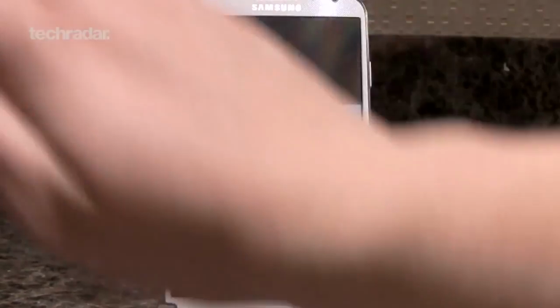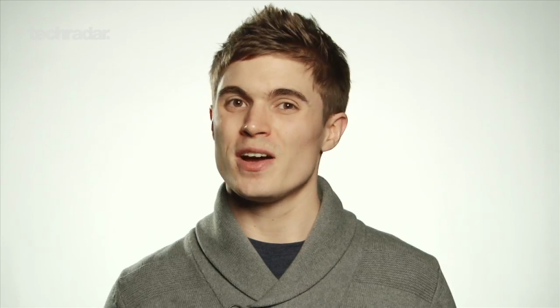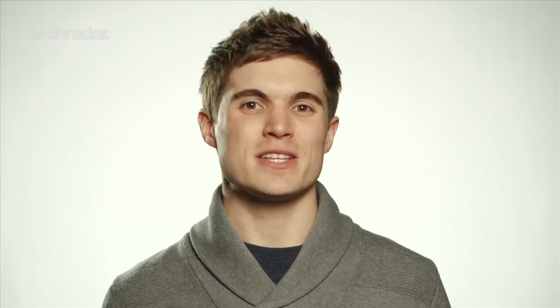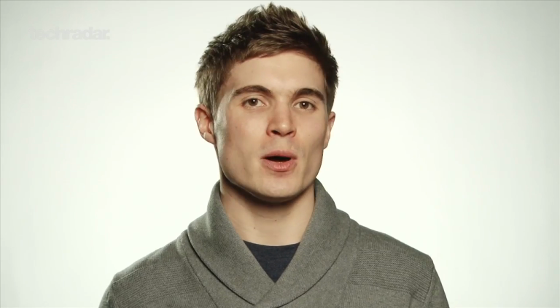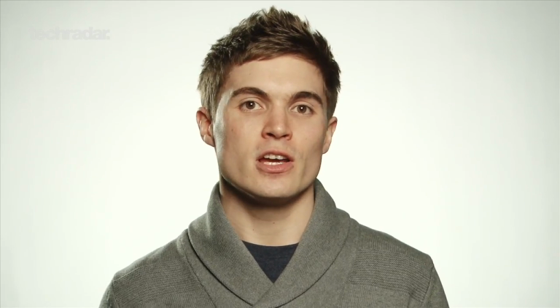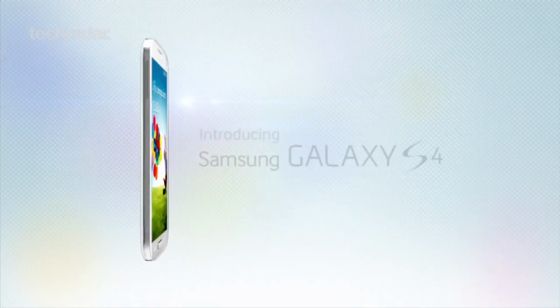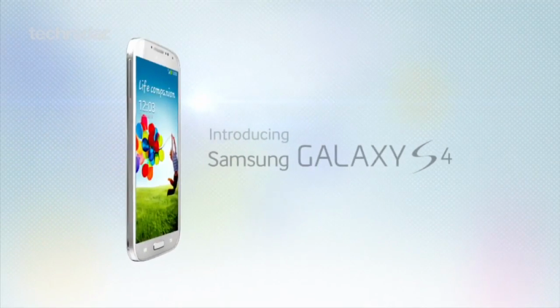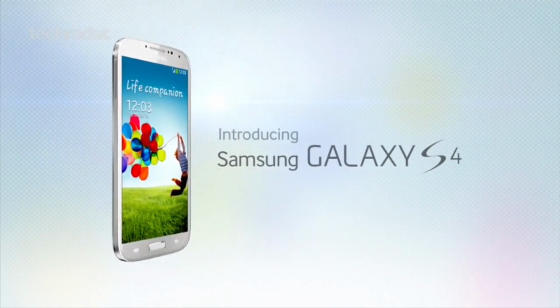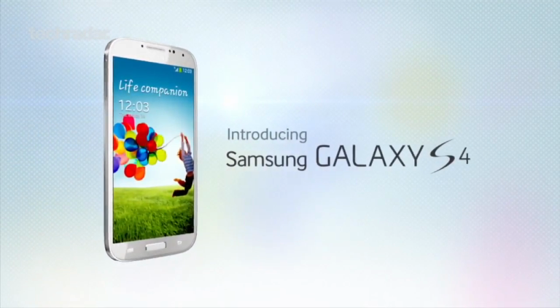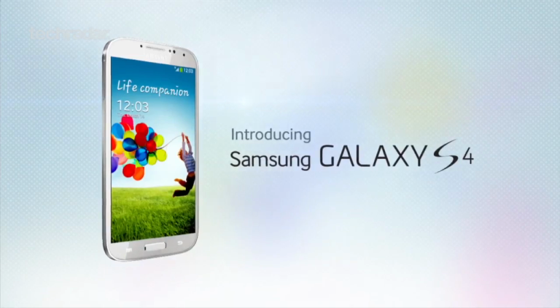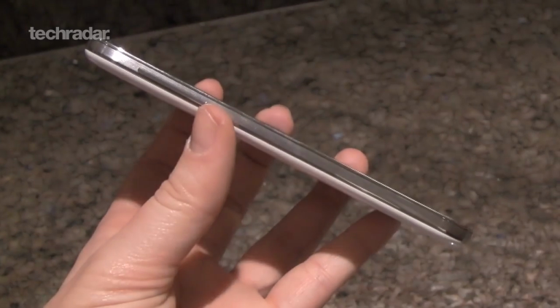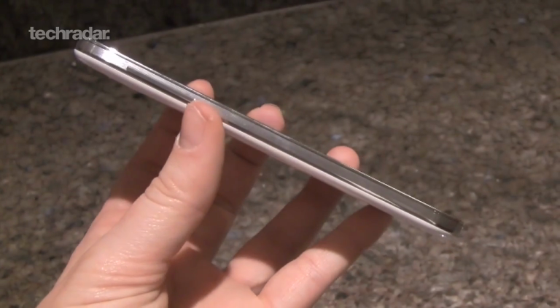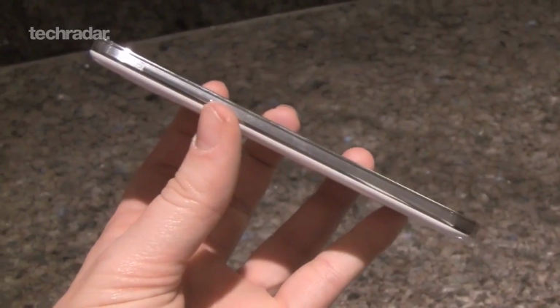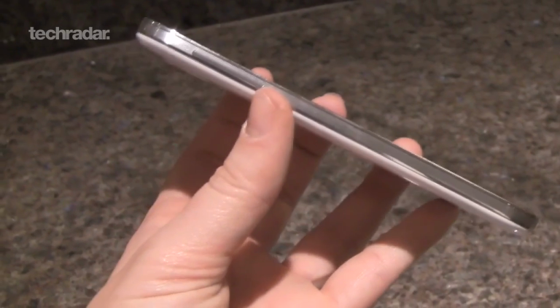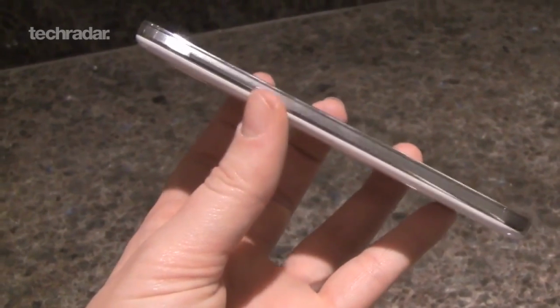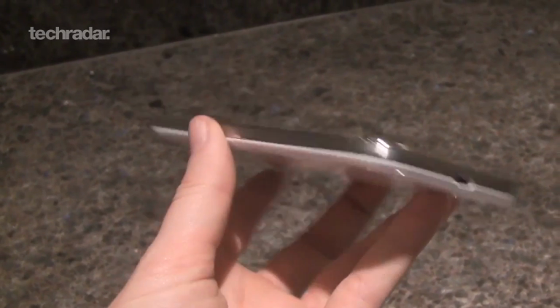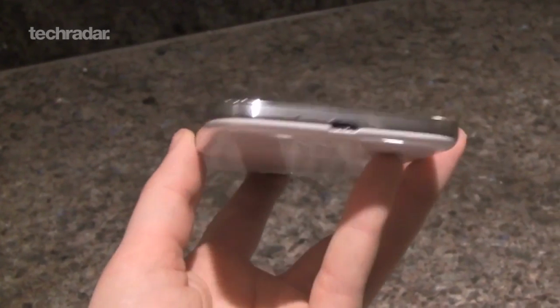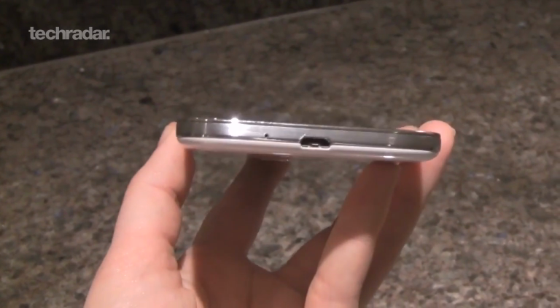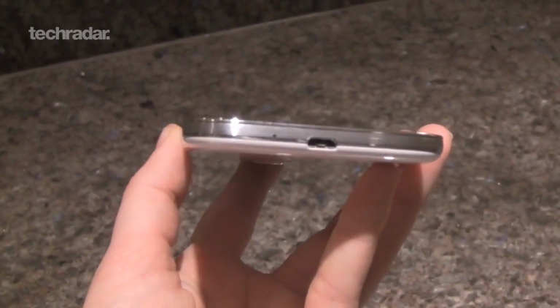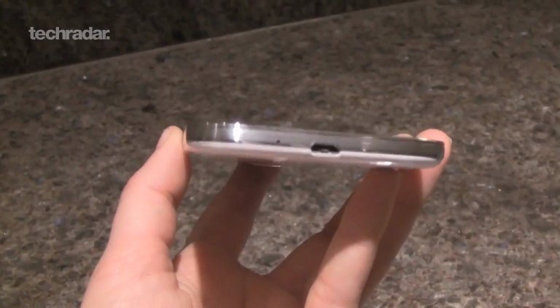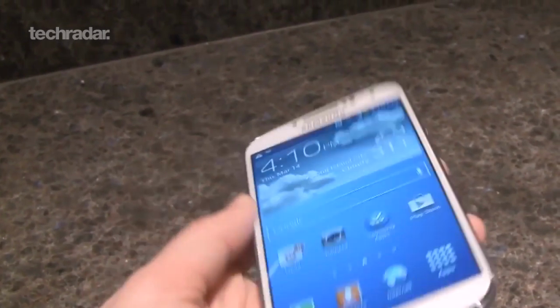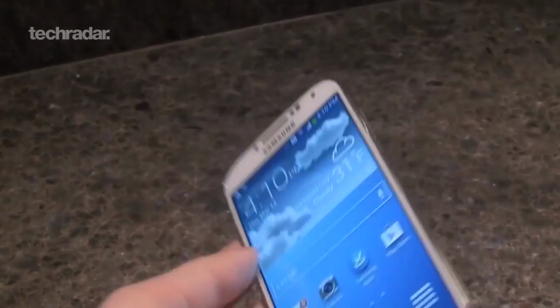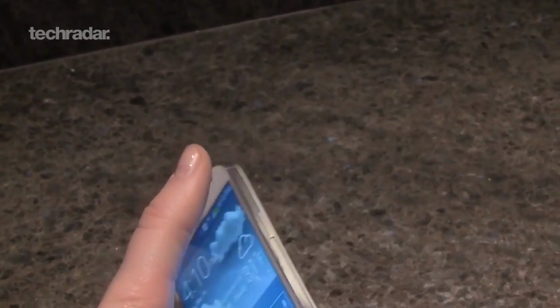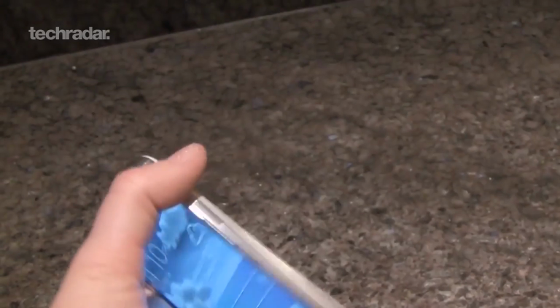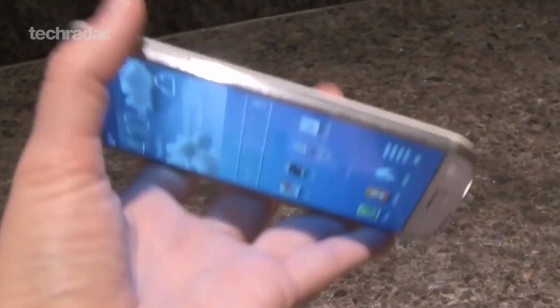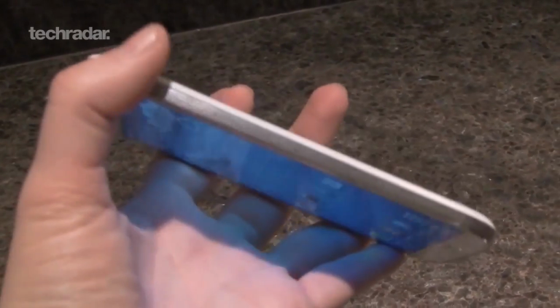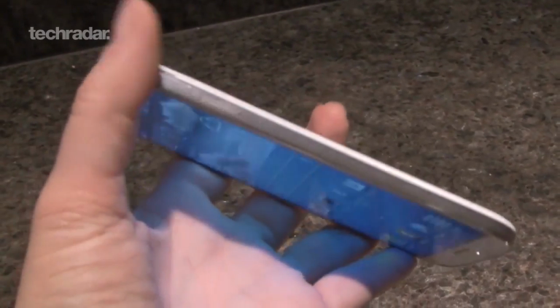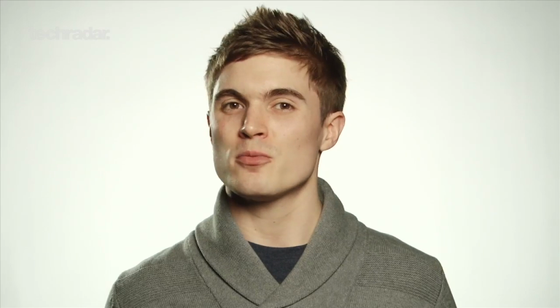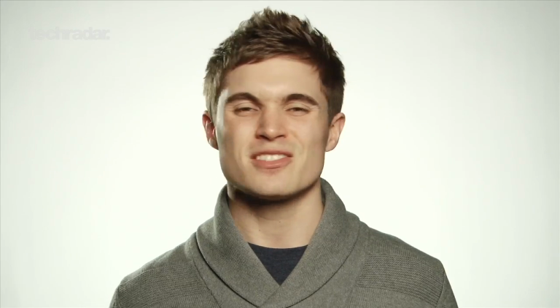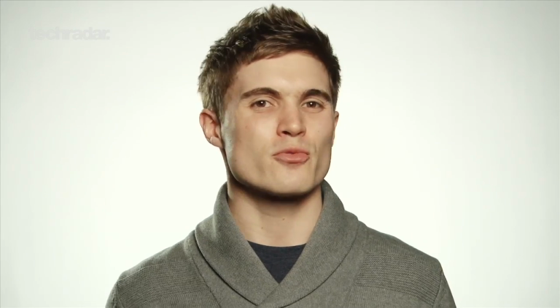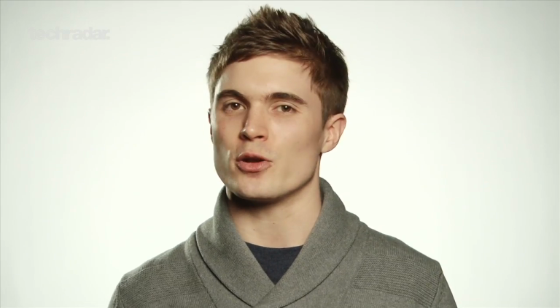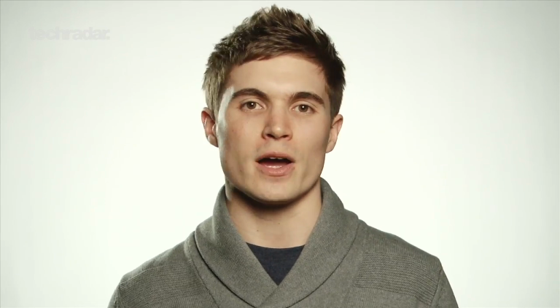The design is a bit uninspired, retaining the polycarbonate shell of mobiles past and striking a balance between the Galaxy S2, S3 and Note 2 devices. A metallic band around the edge of the device does give it a more premium feel, but apart from that, there's nothing really to write home about.